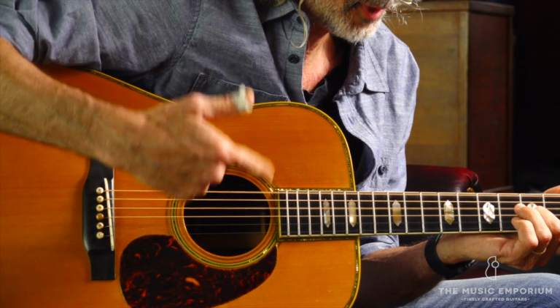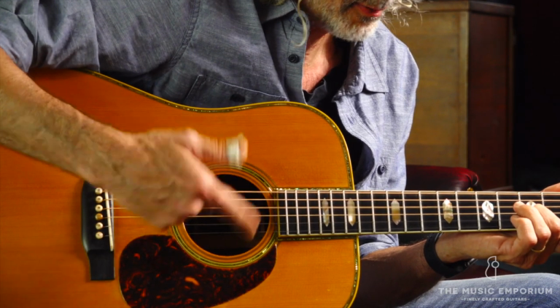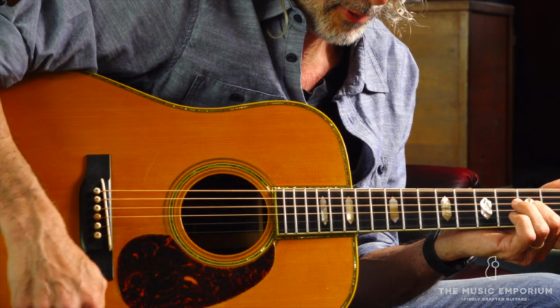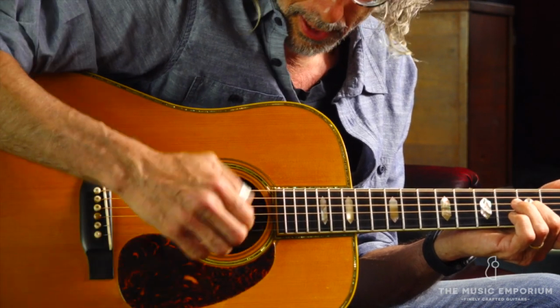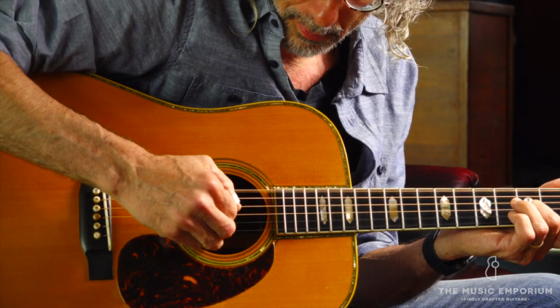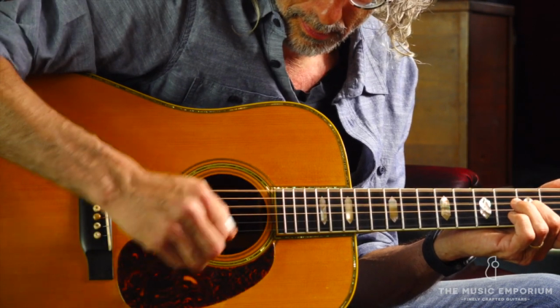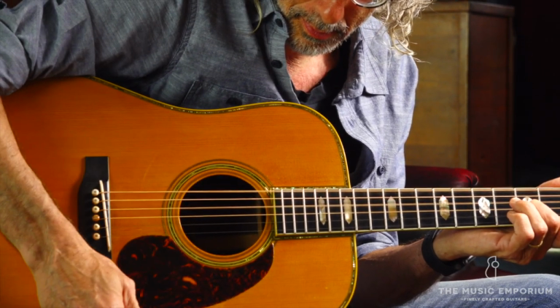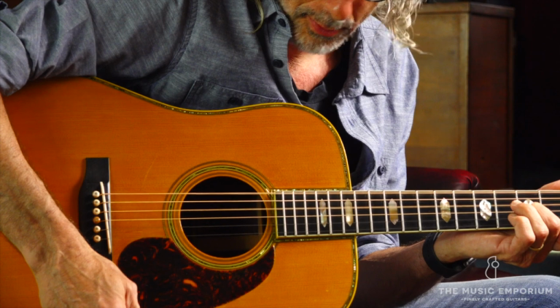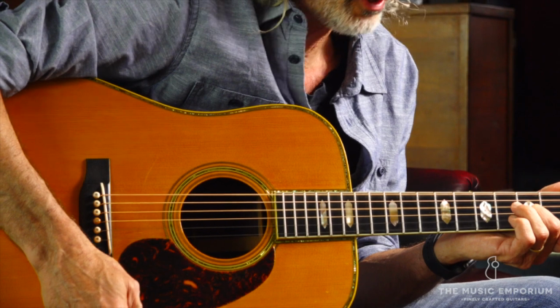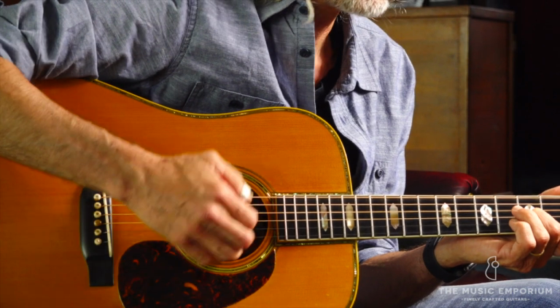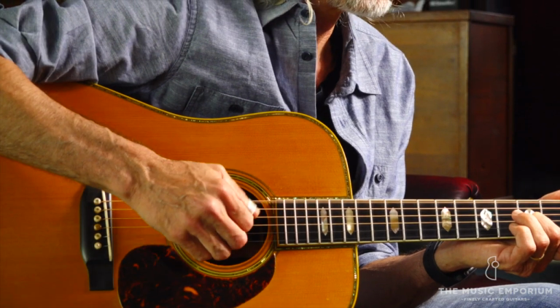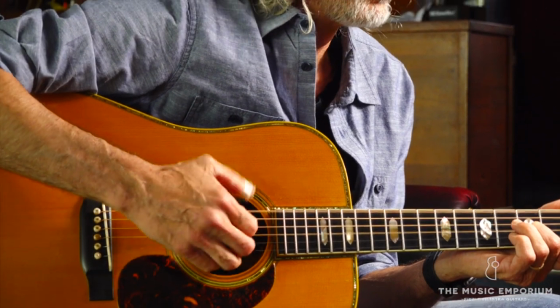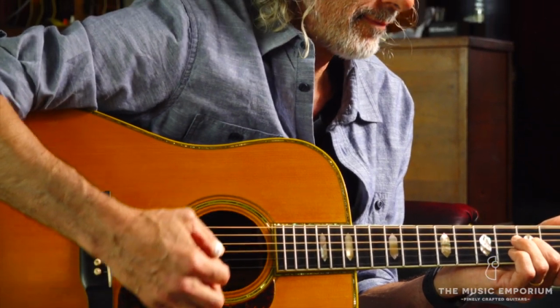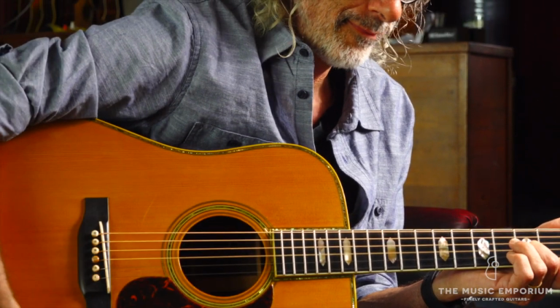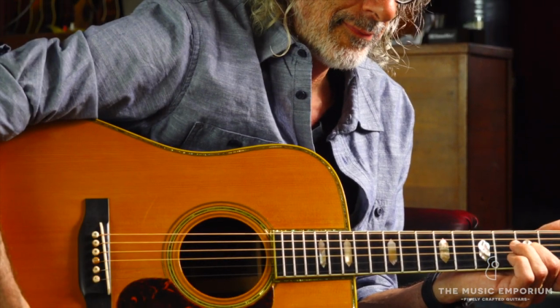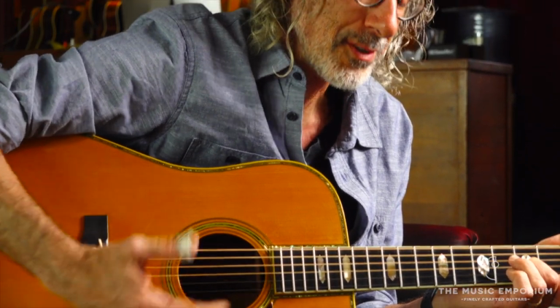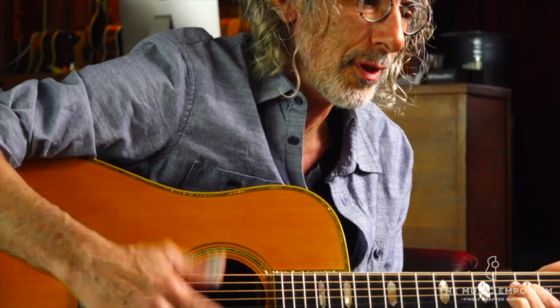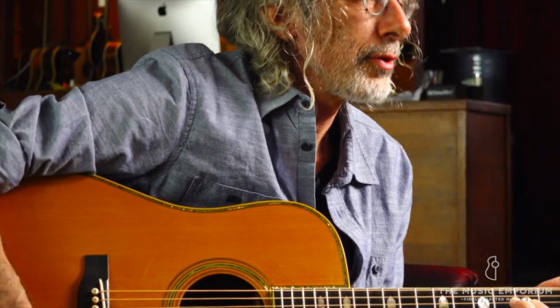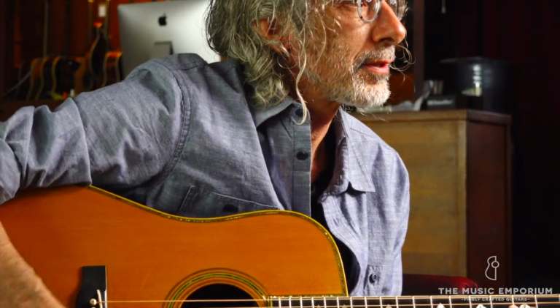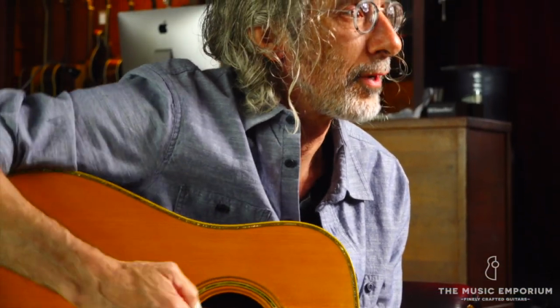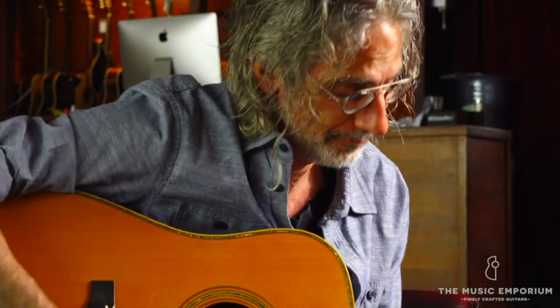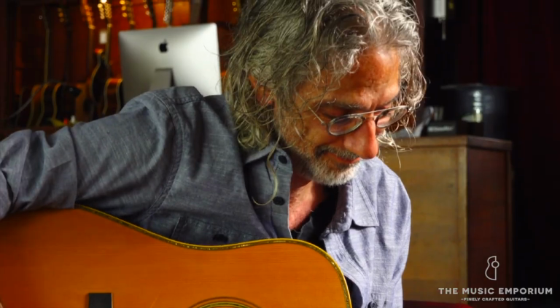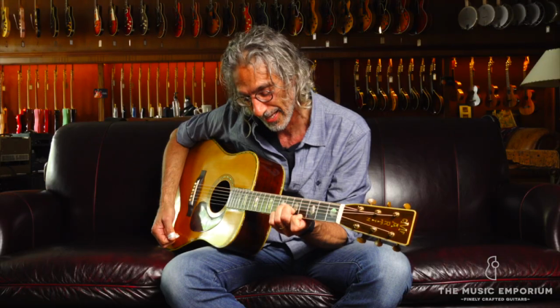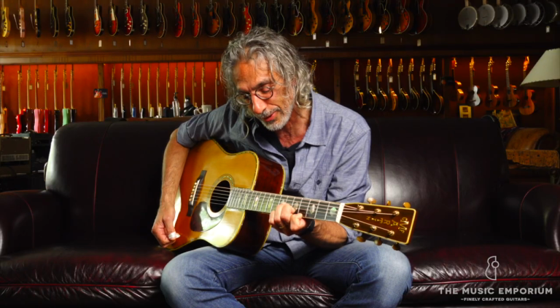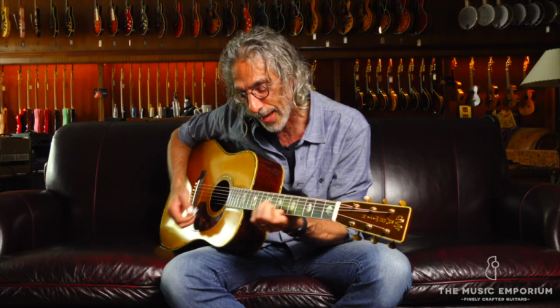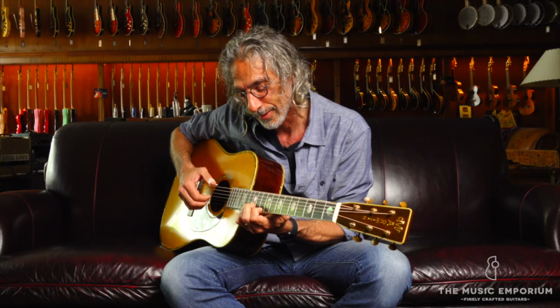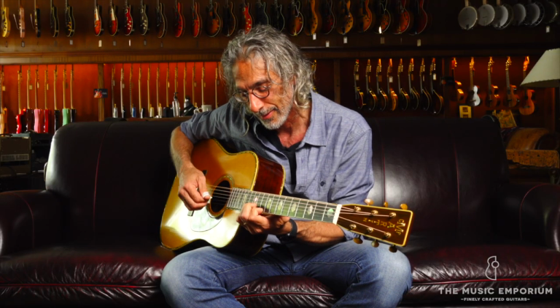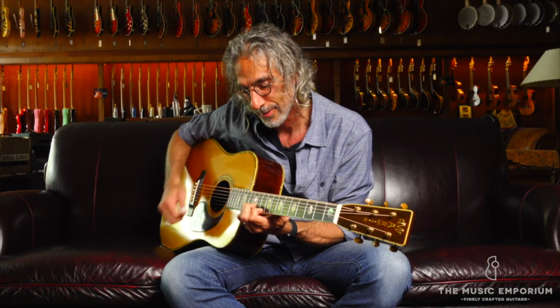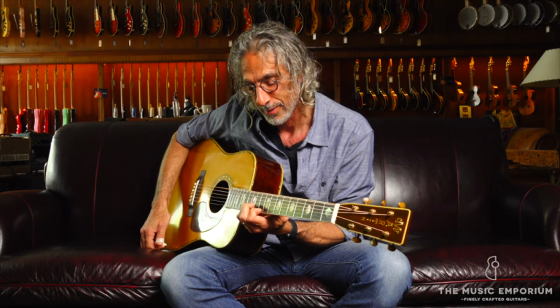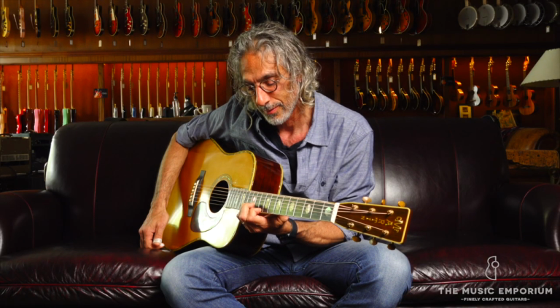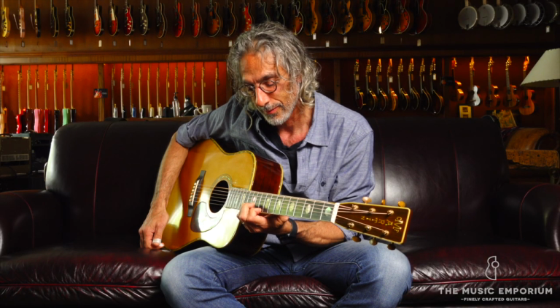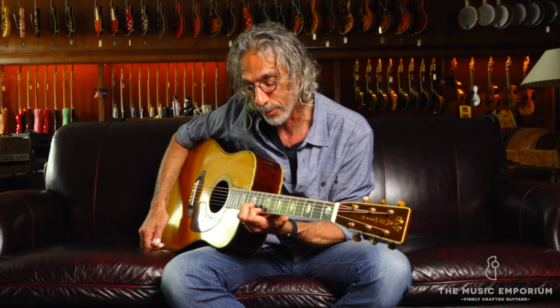That's it. Right there. Two E notes in unison. That's all I want to do on this guitar. I could do that for hours.